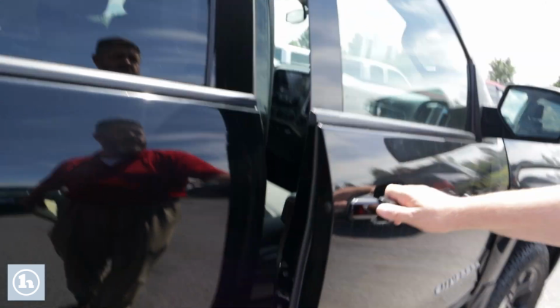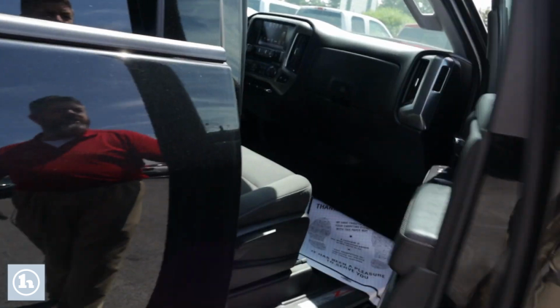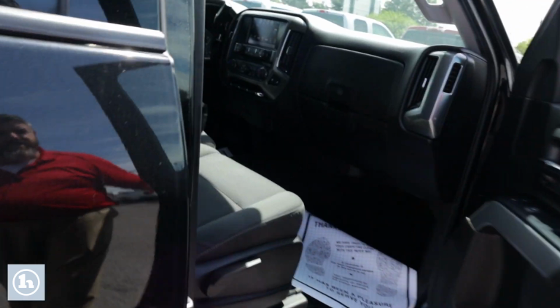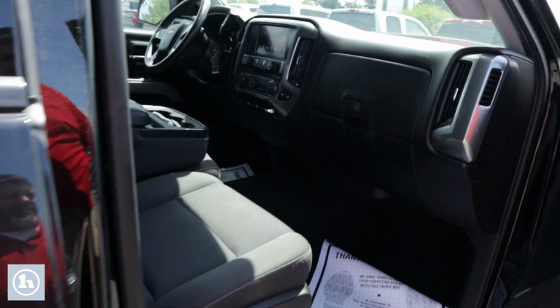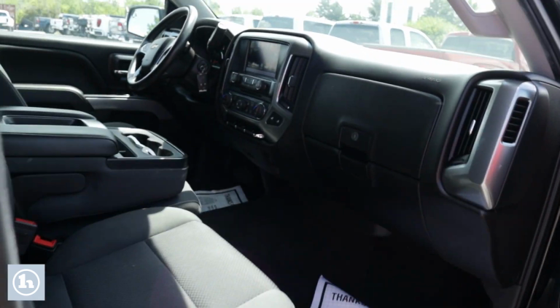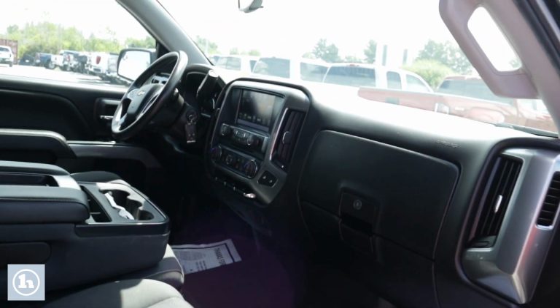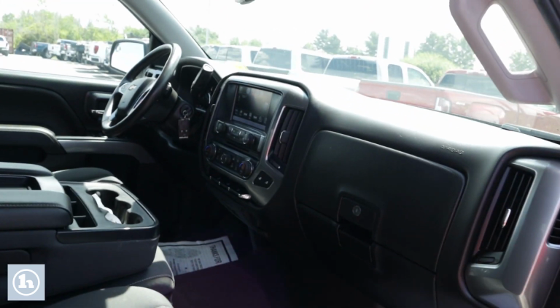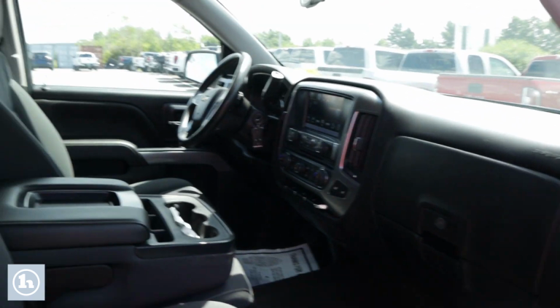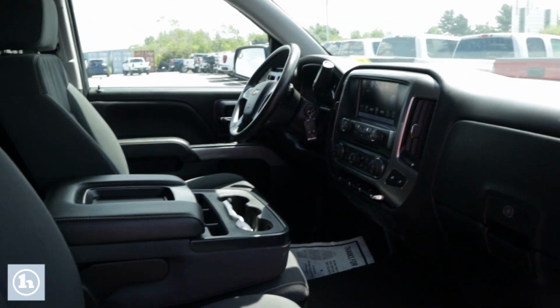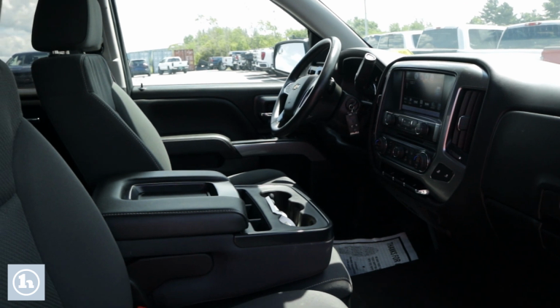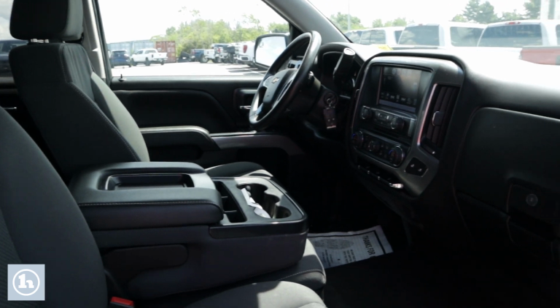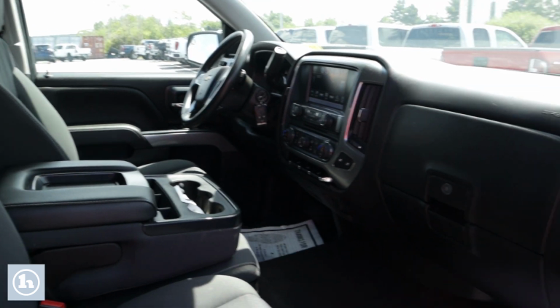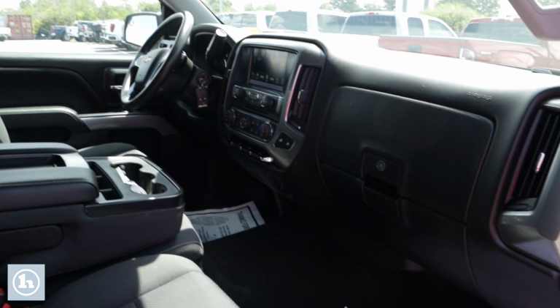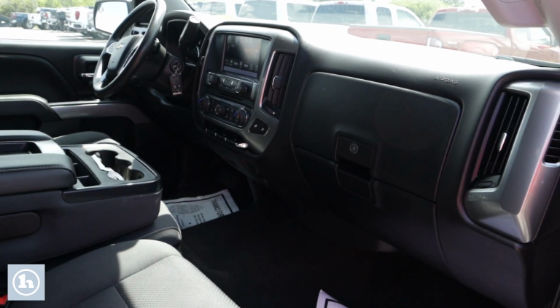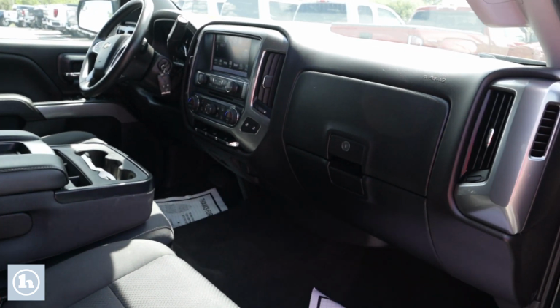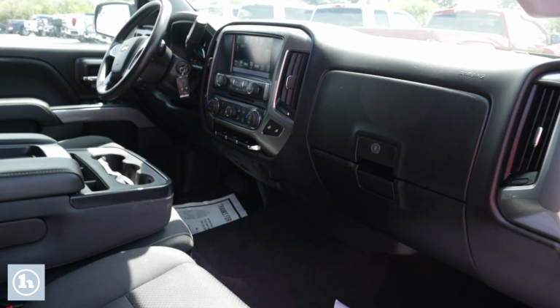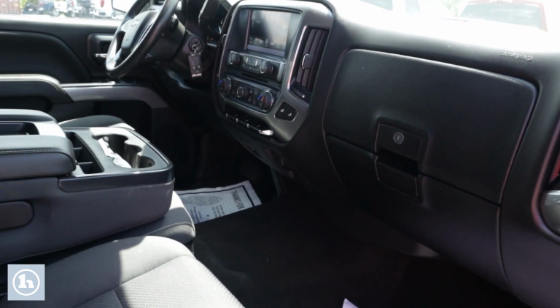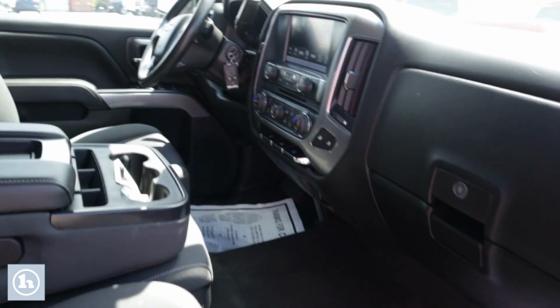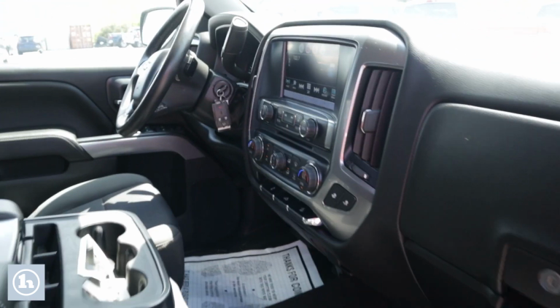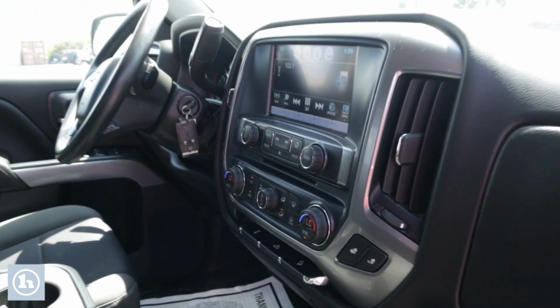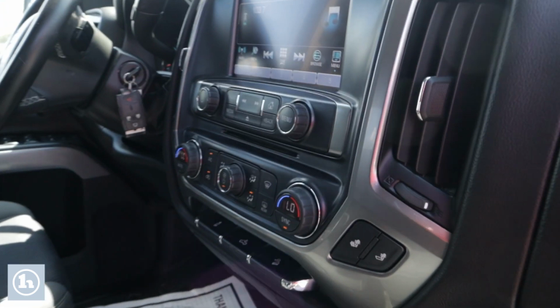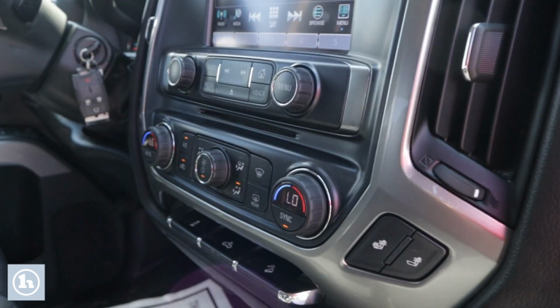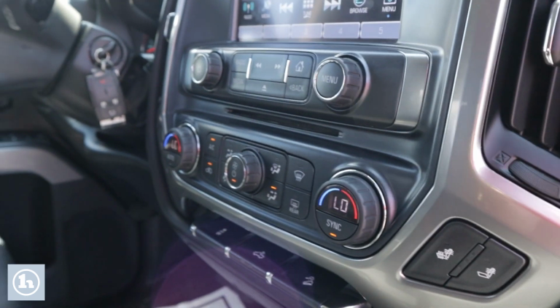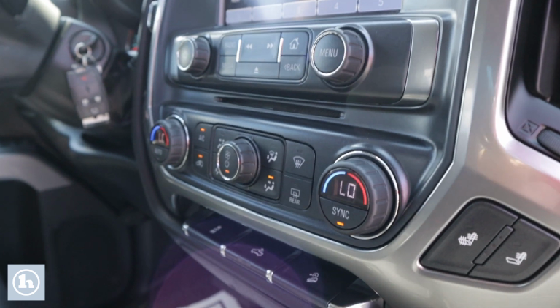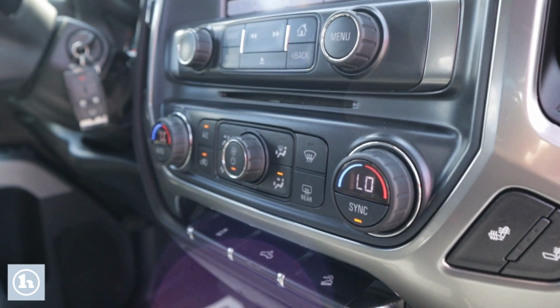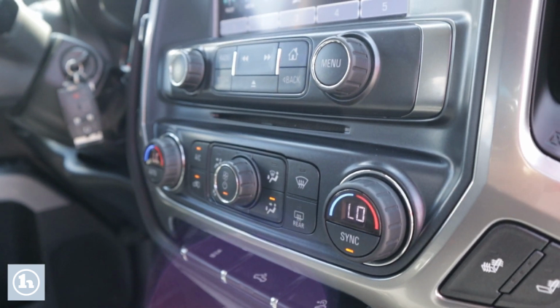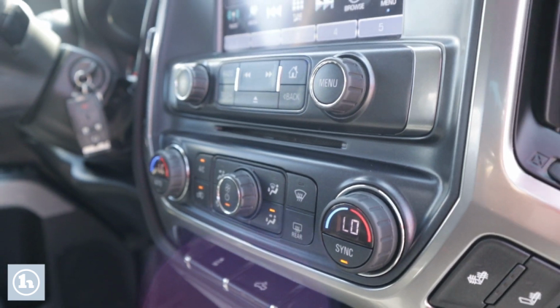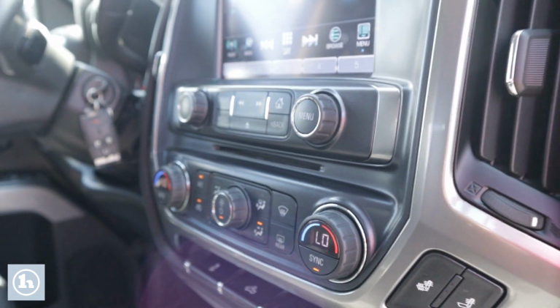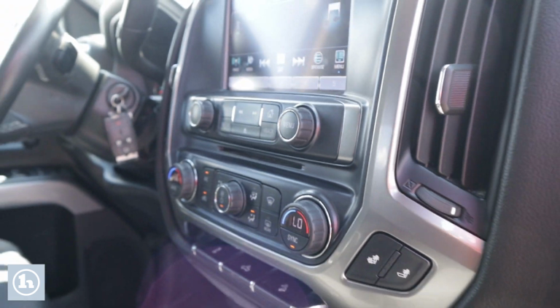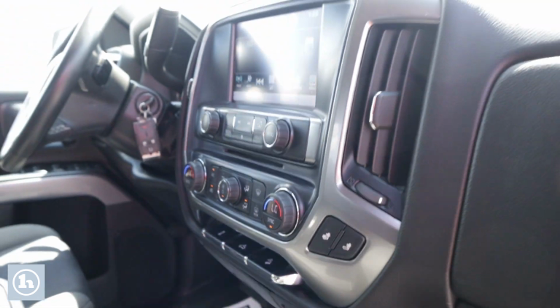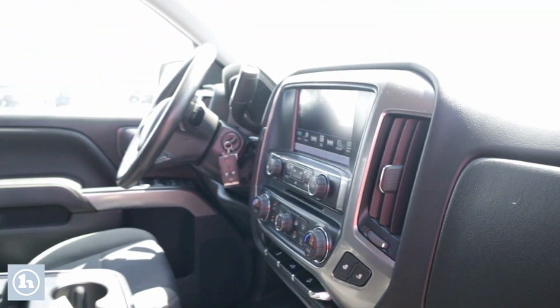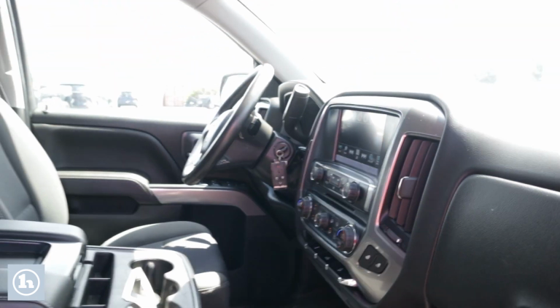We'll let you look inside there. Got an 8-inch monitor. It's got dual-zone air conditioning. Got lots of room. This thing's beautiful.